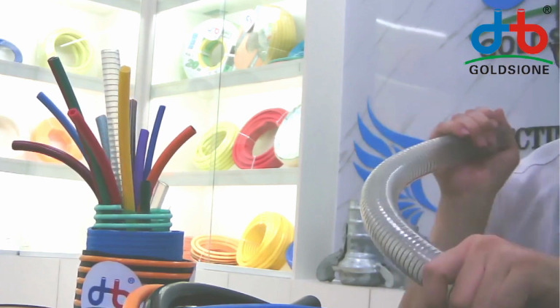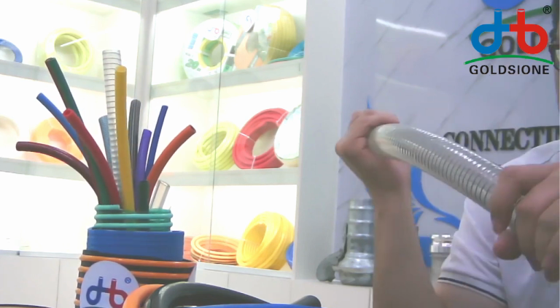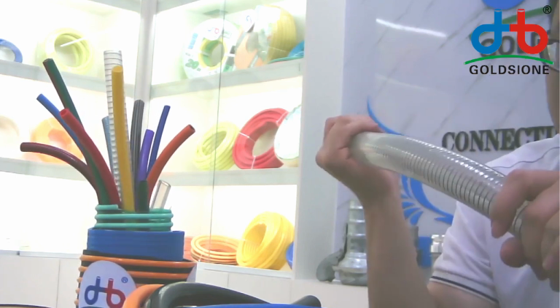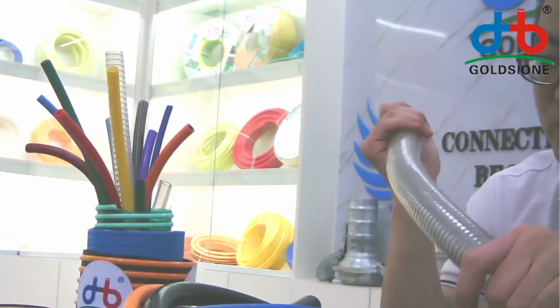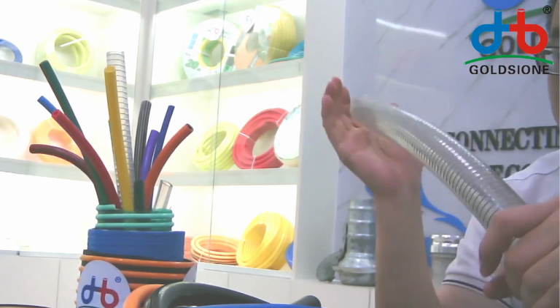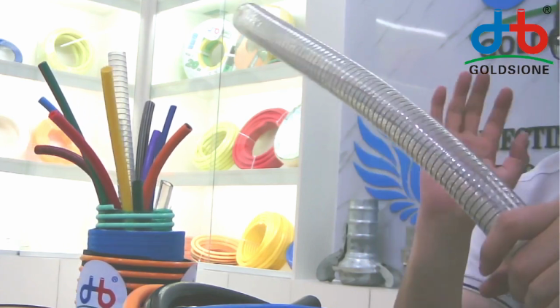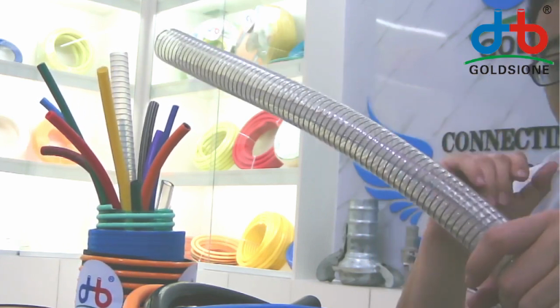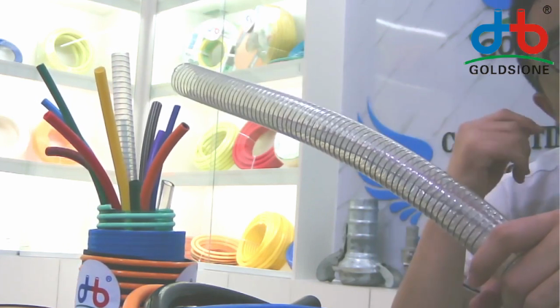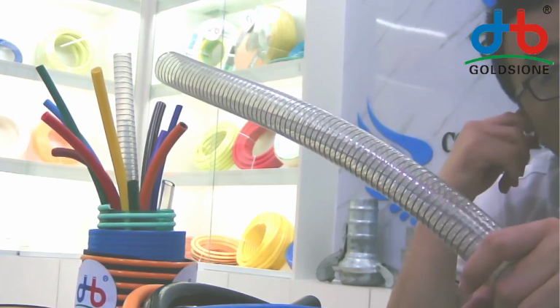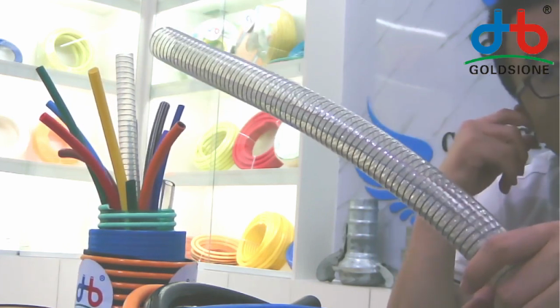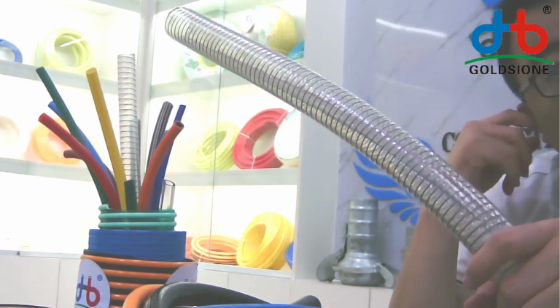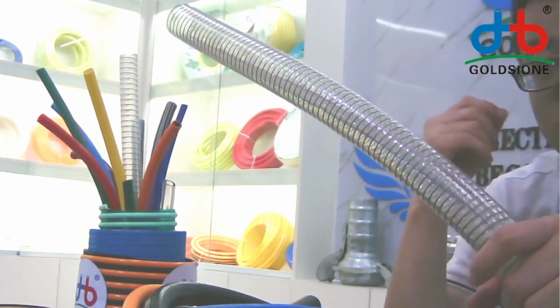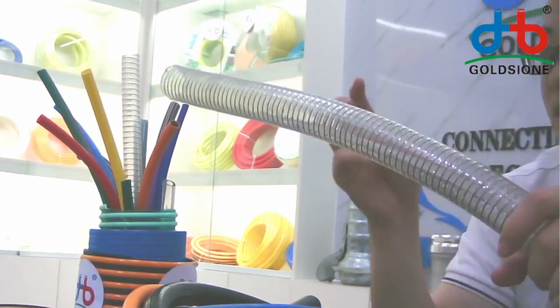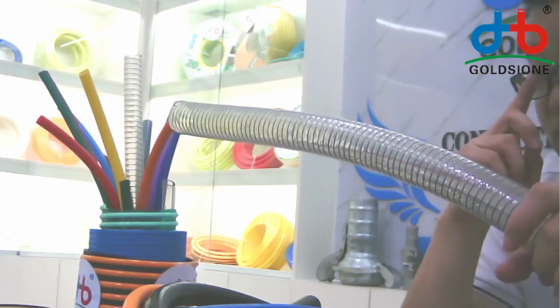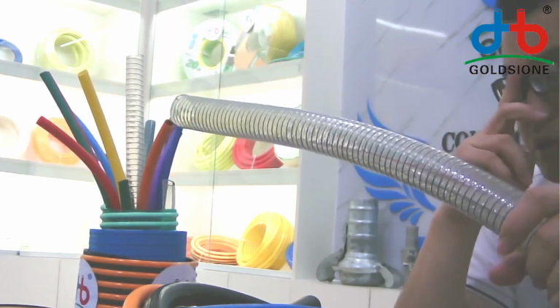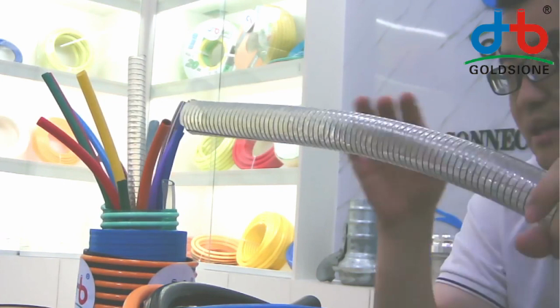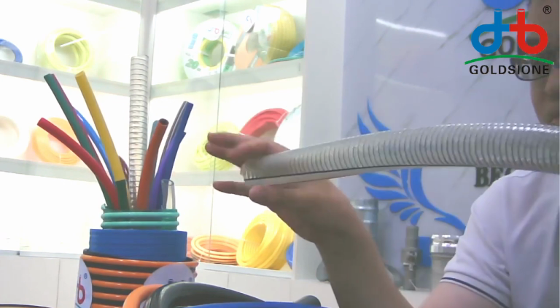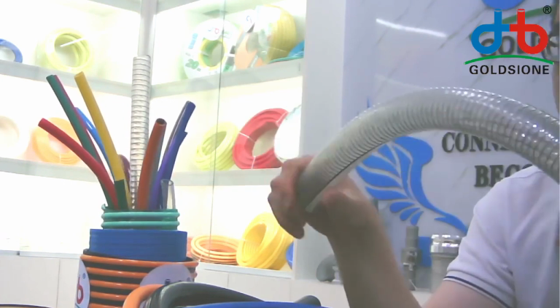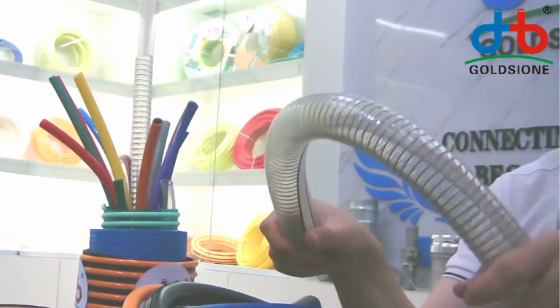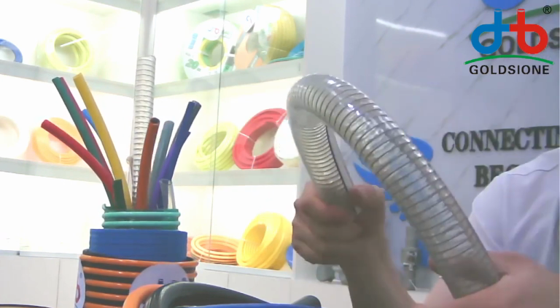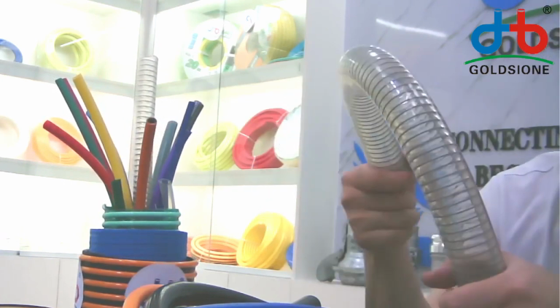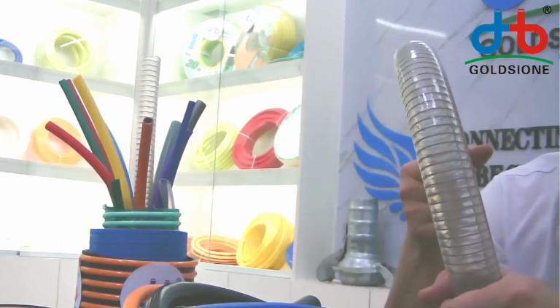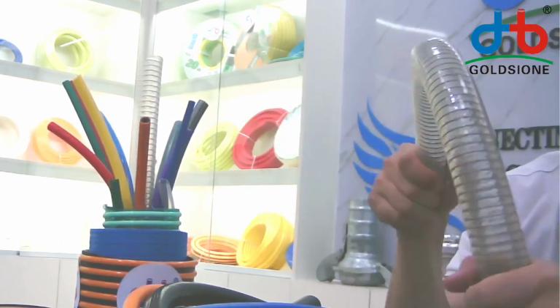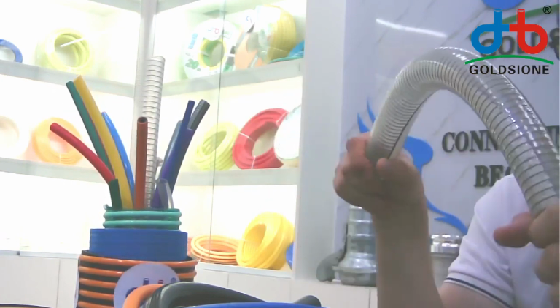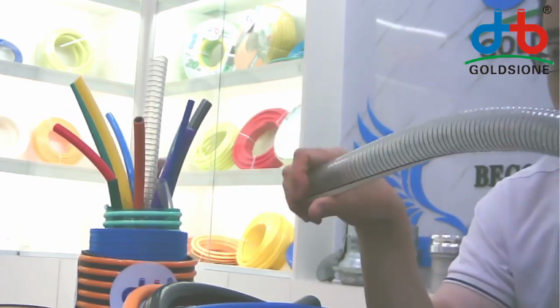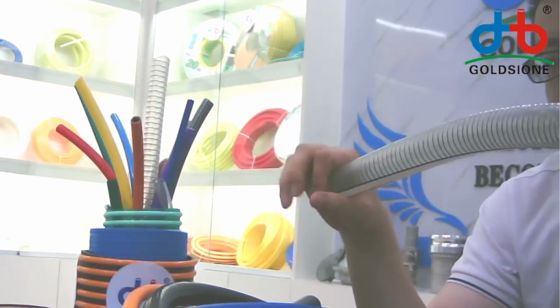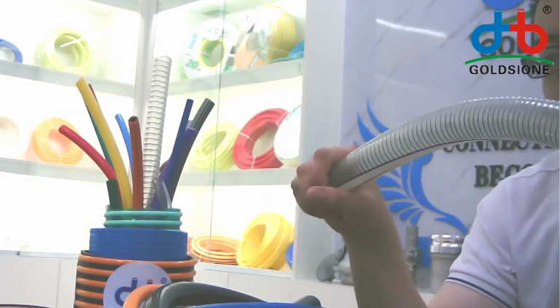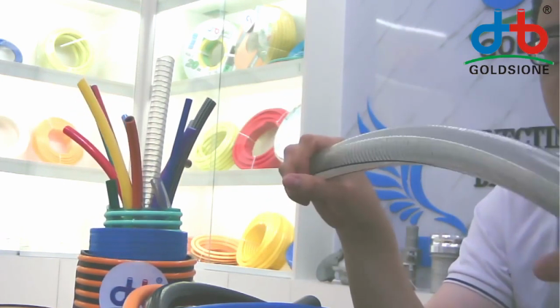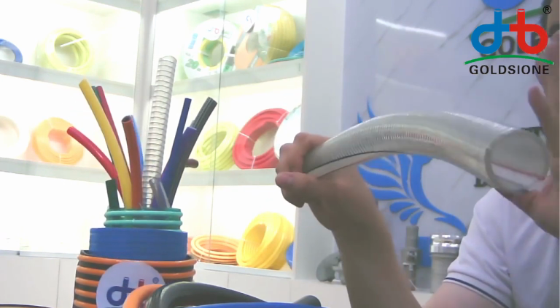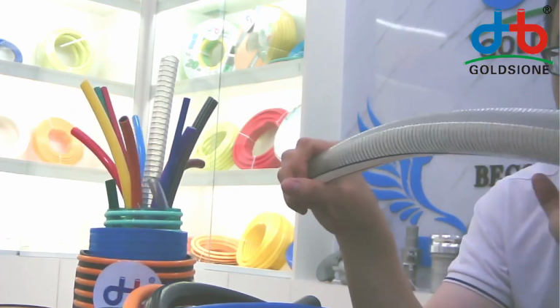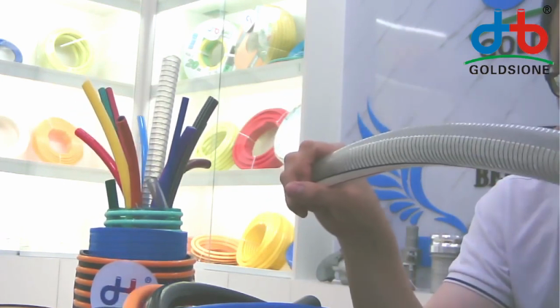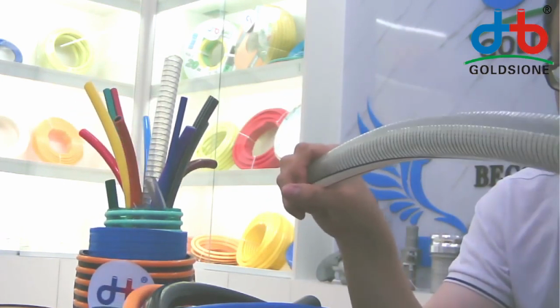If you want to check the quality of the PVC steel wire-reinforced hose, you need to look from three aspects.